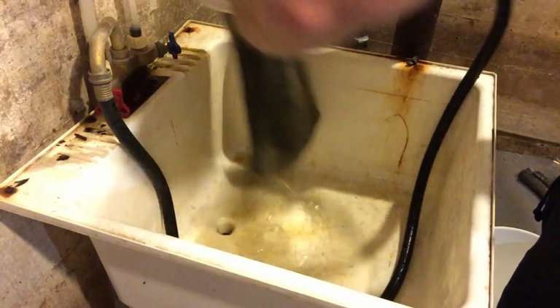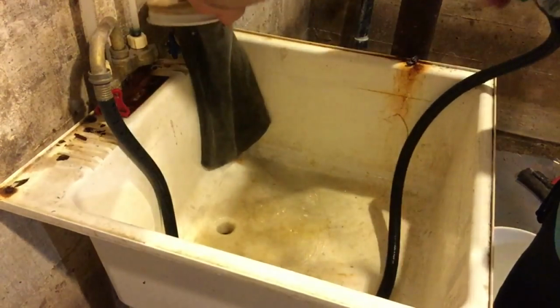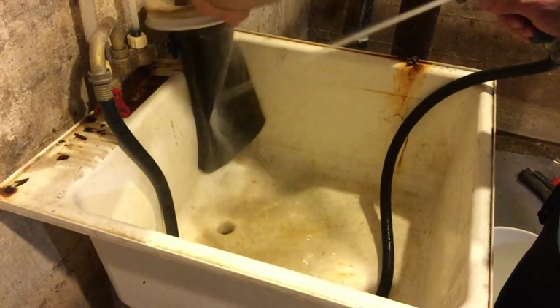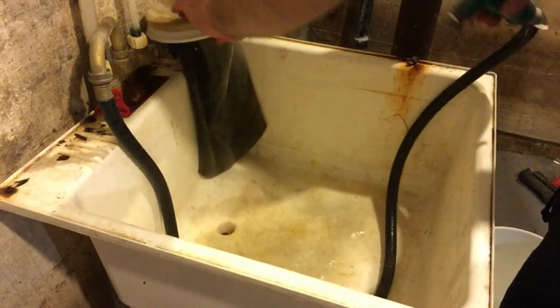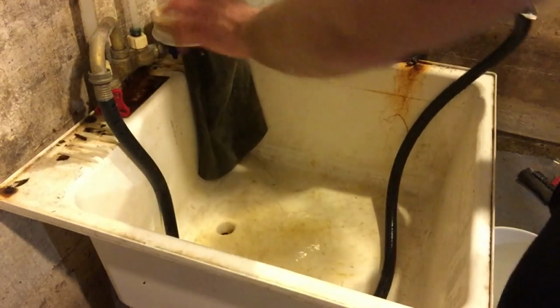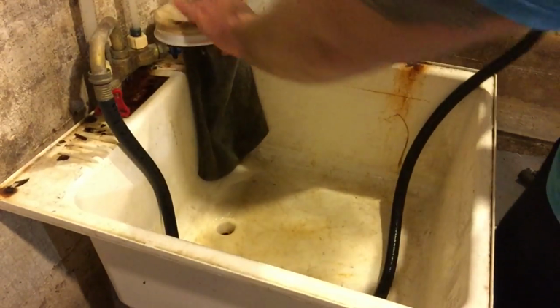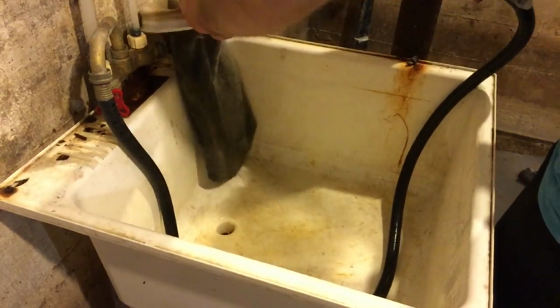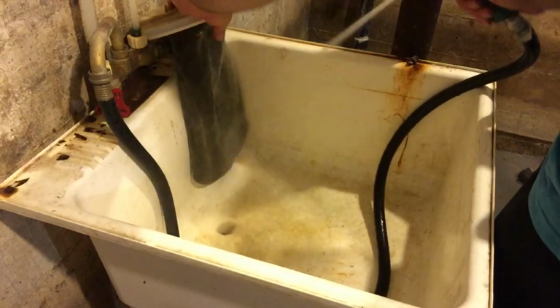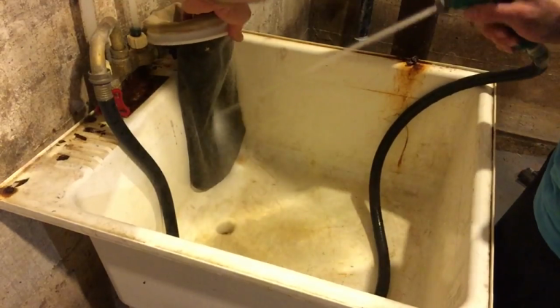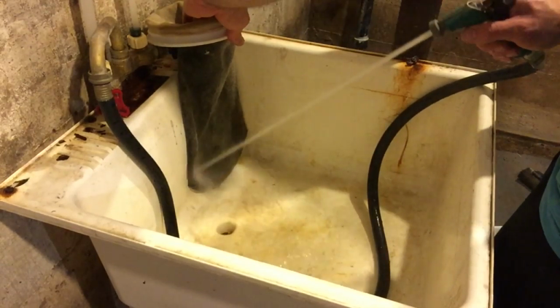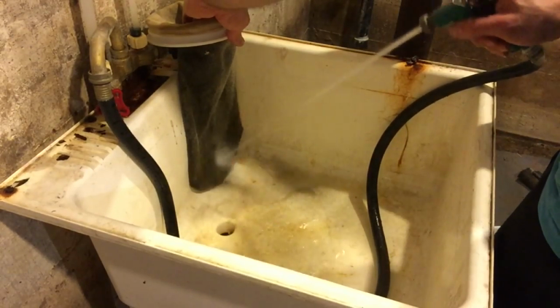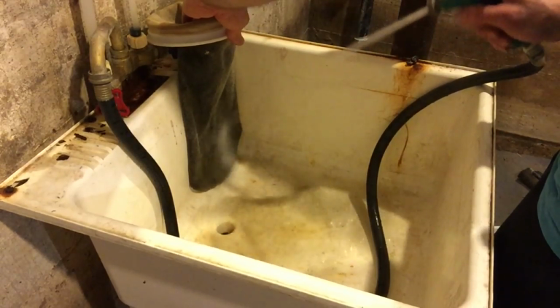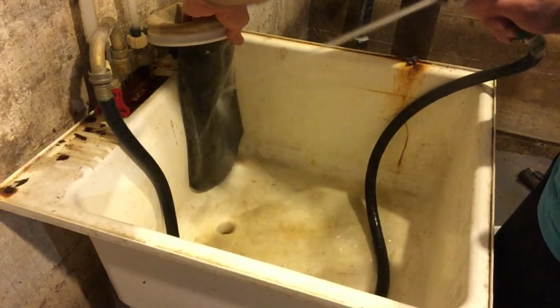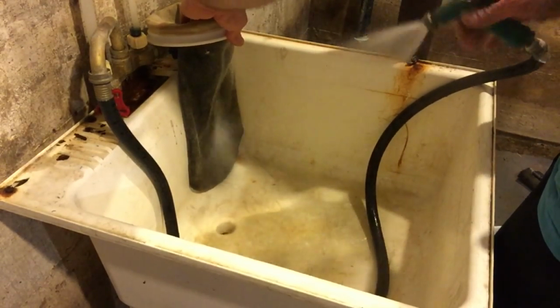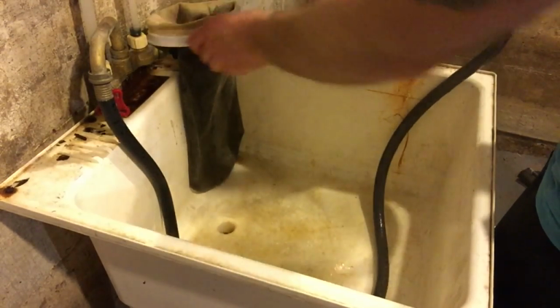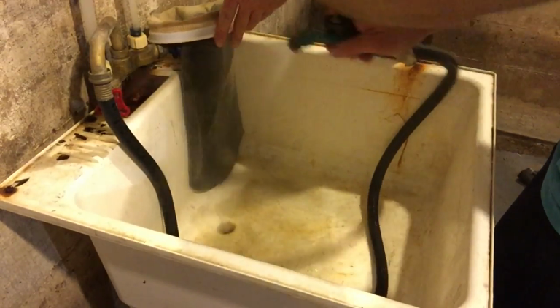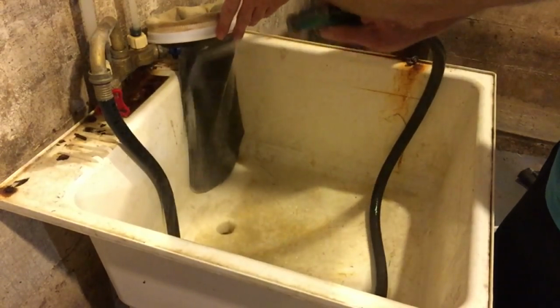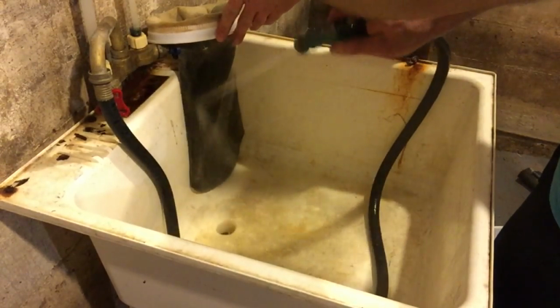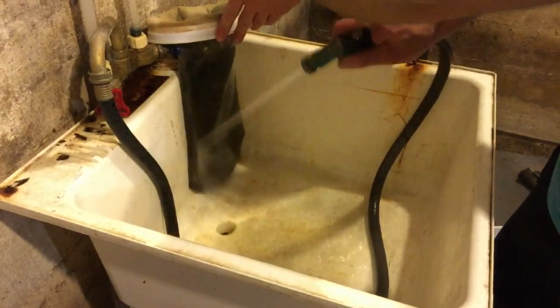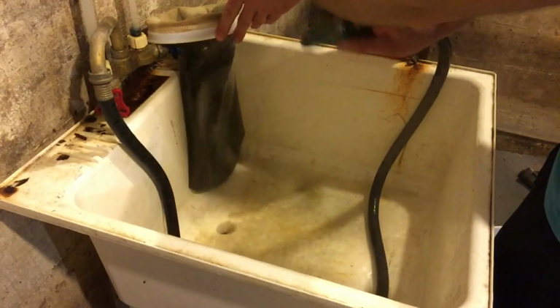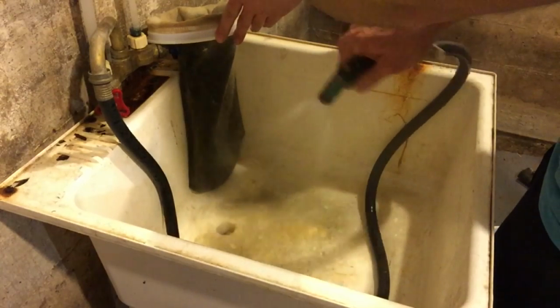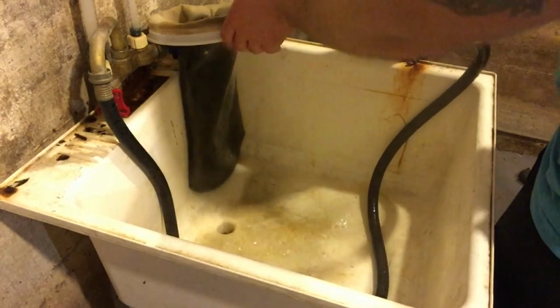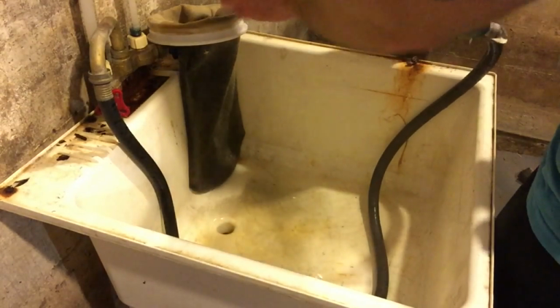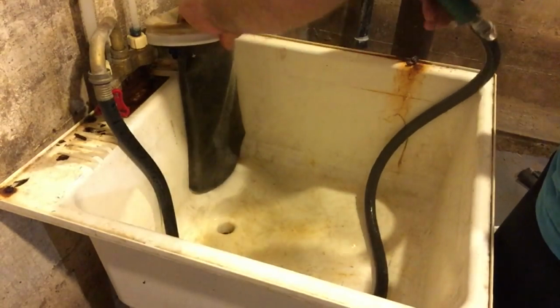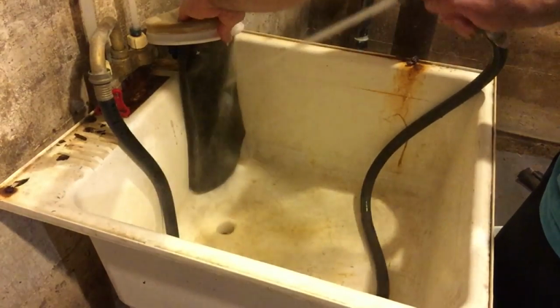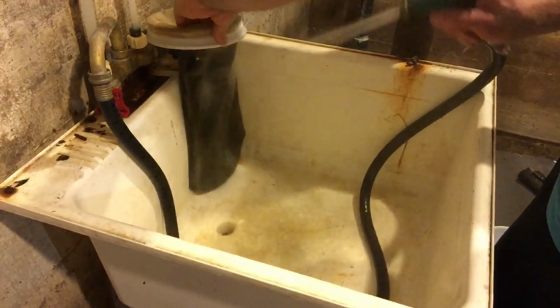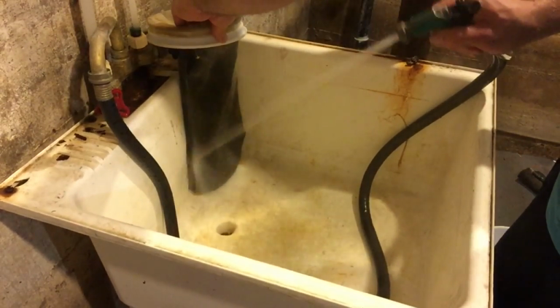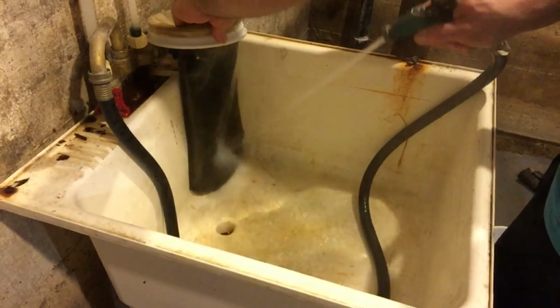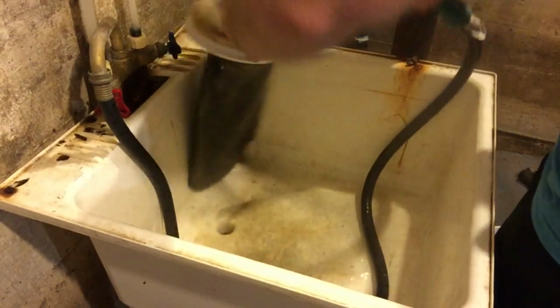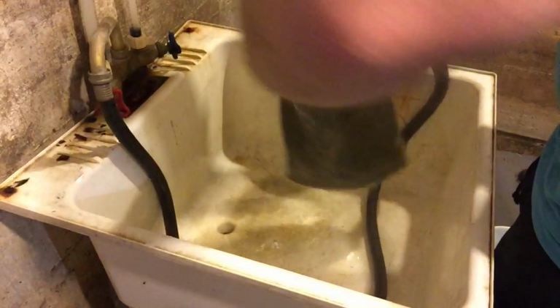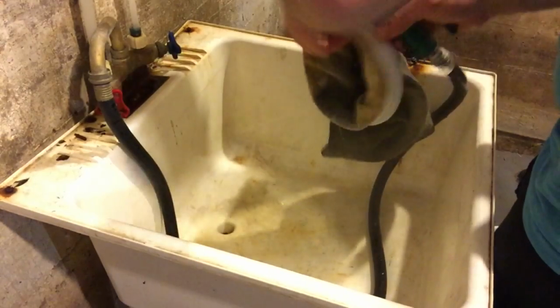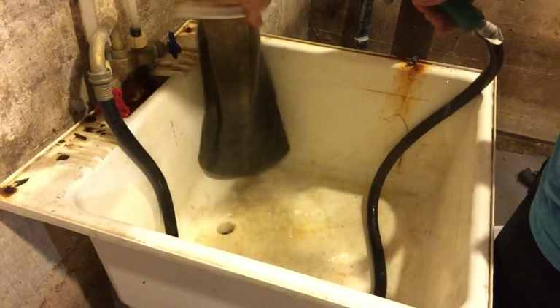My next purchase is going to be one of those small apartment washing machines — hook it up to this section here, and then I can just throw five, six, or seven filter socks in the wash at a time.